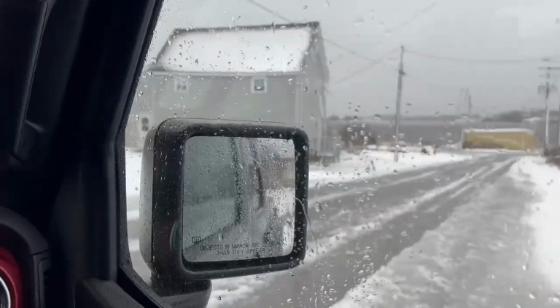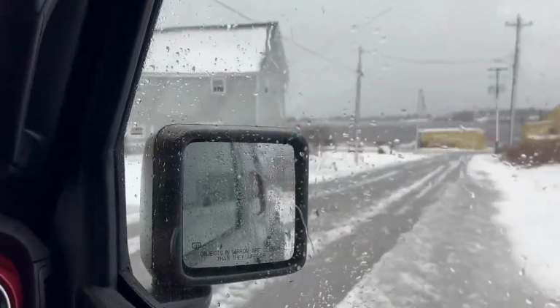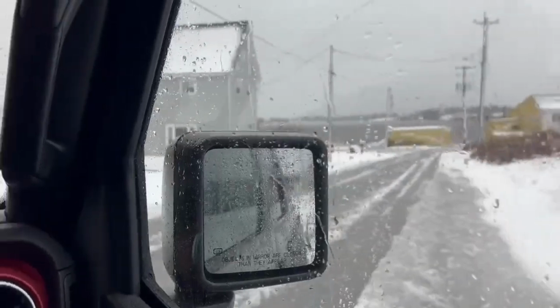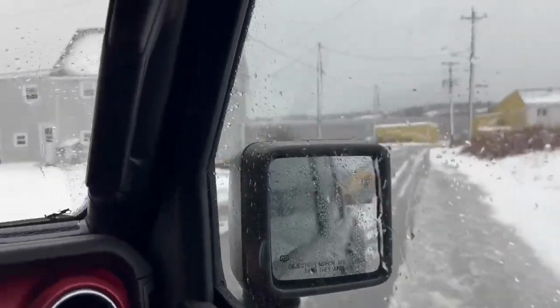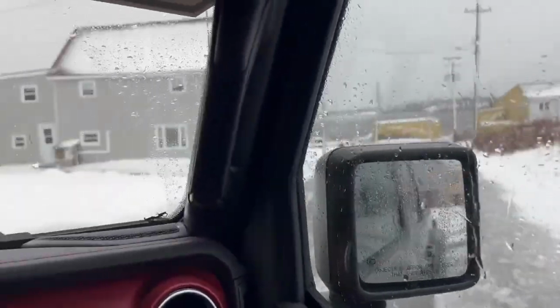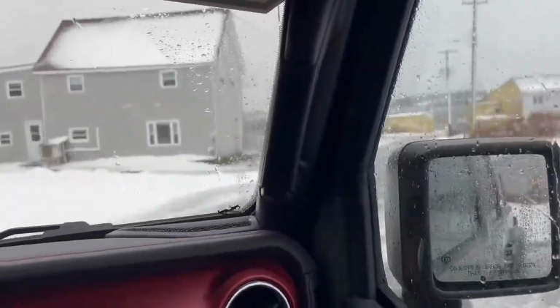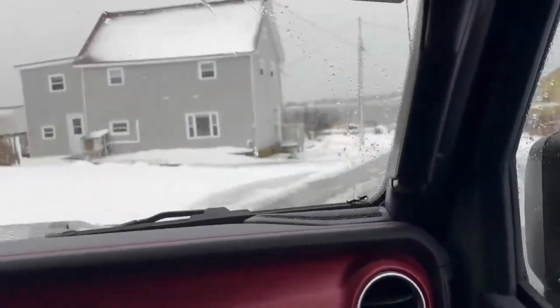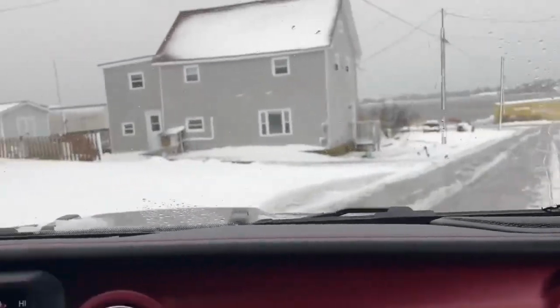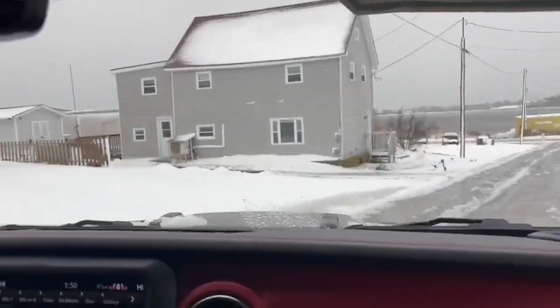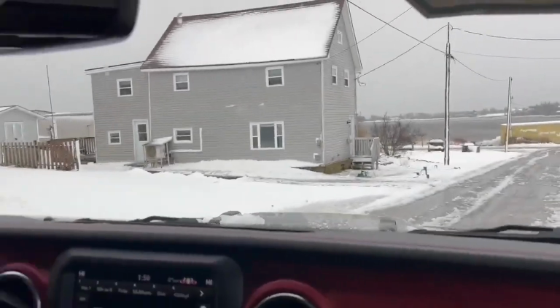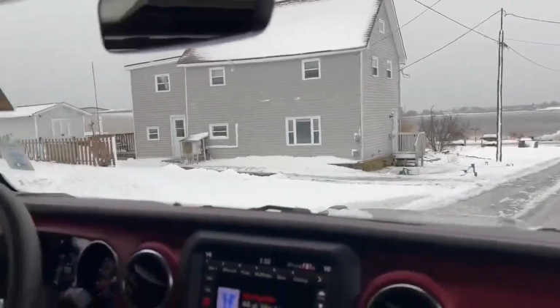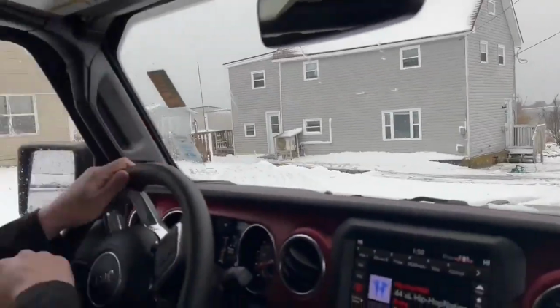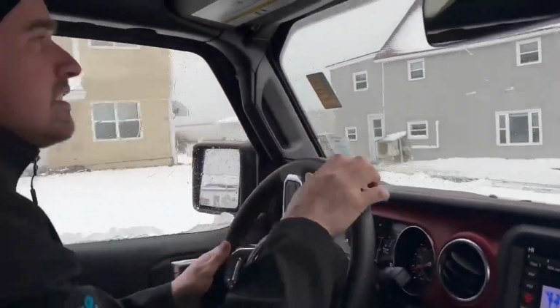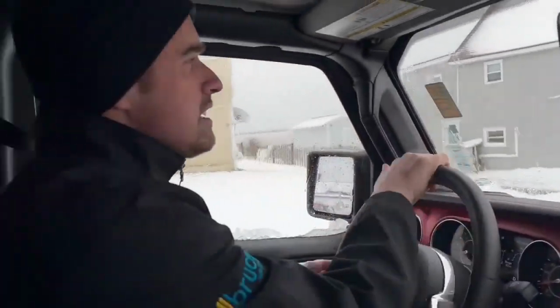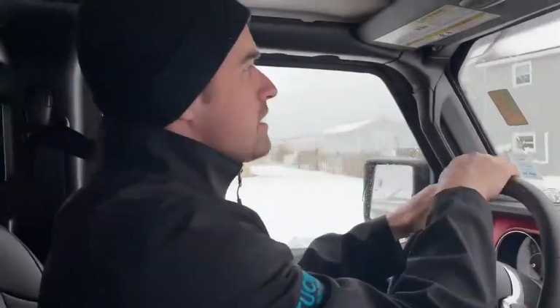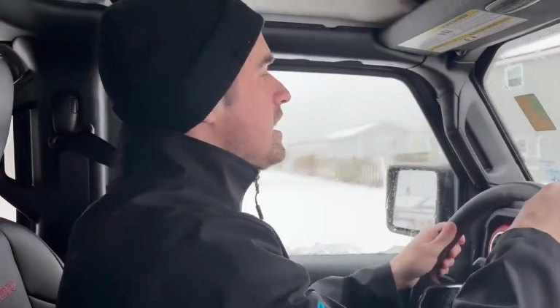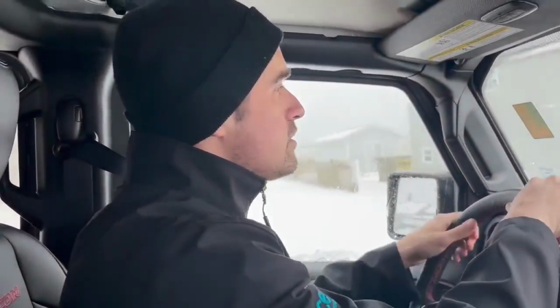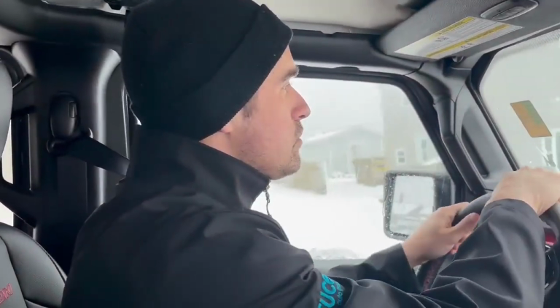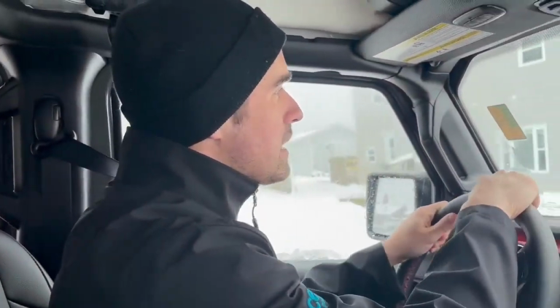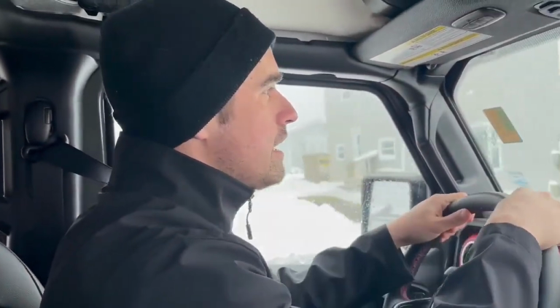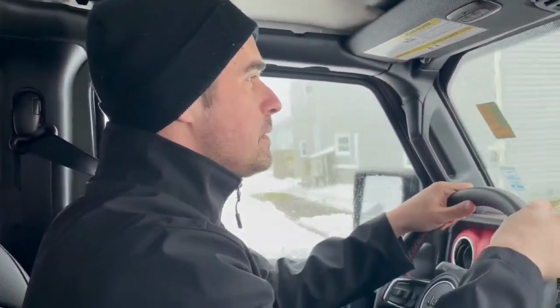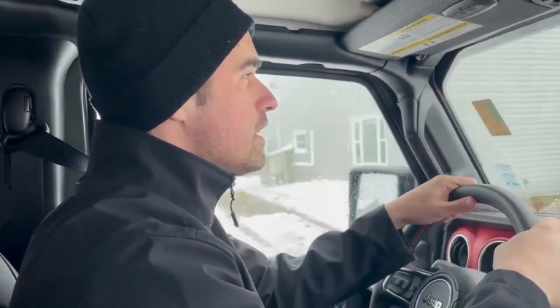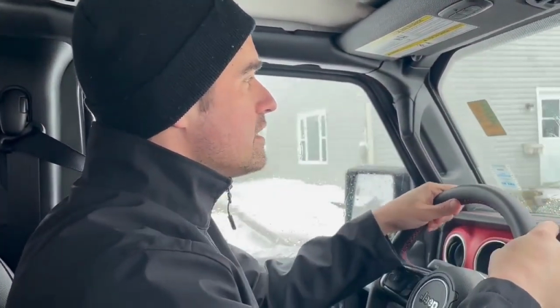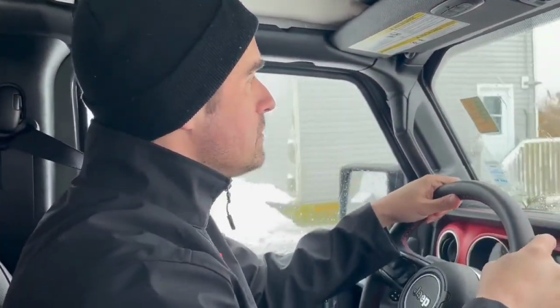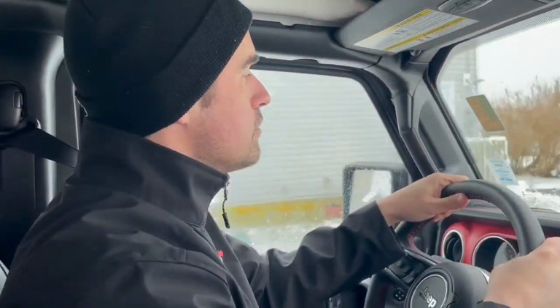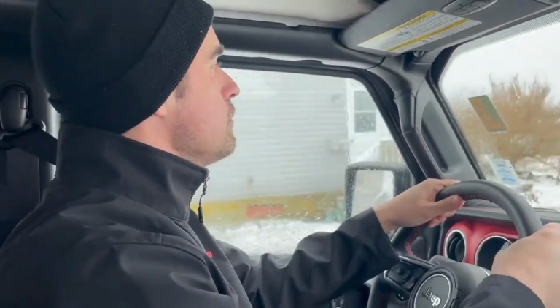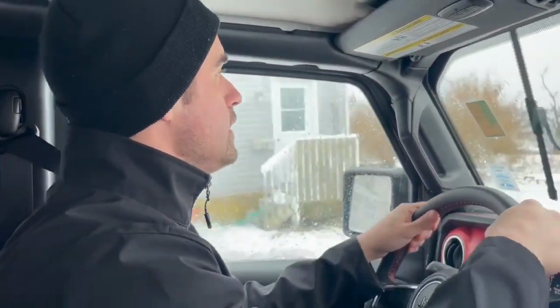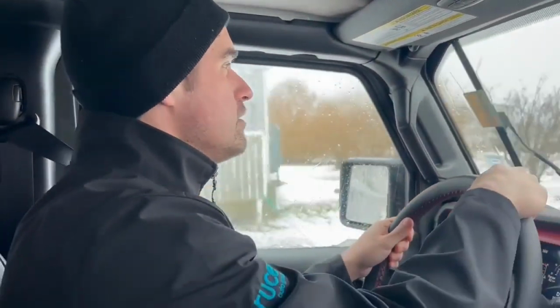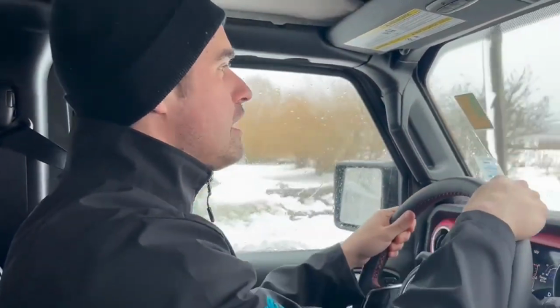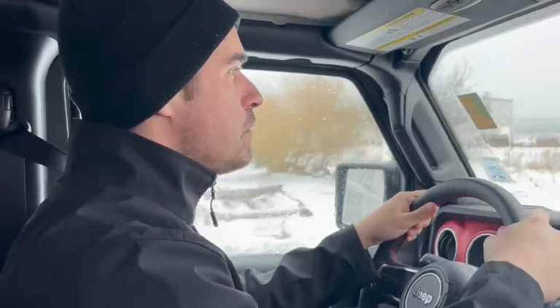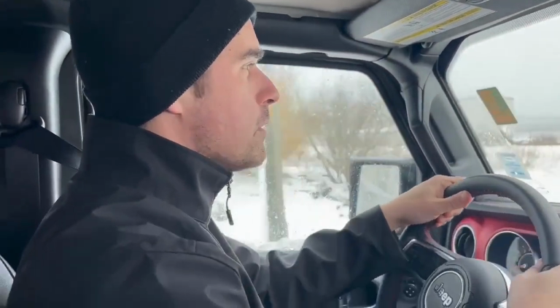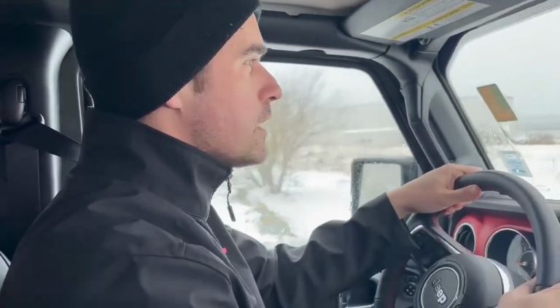Man, the weather's crazy today. No wonder they canceled school. When they canceled school back in the day for me for this, 20 feet of snow, we'd have to walk both ways.